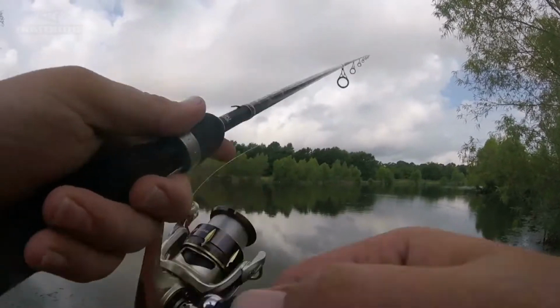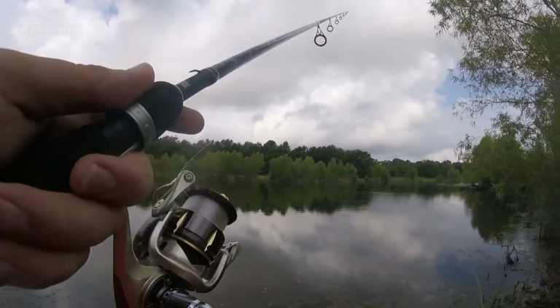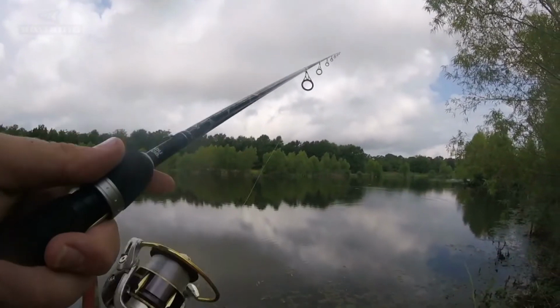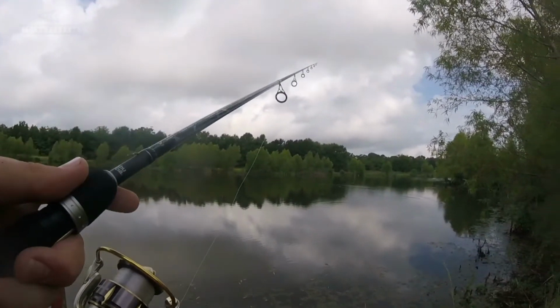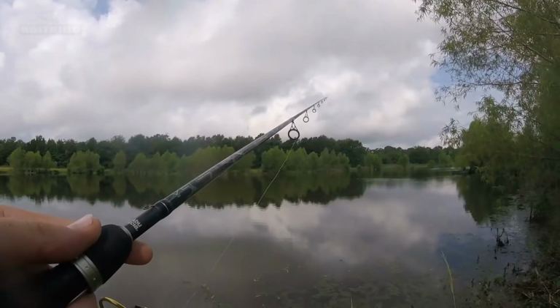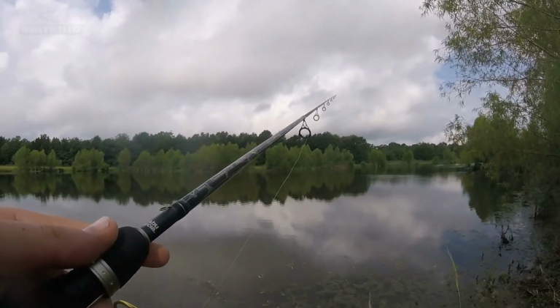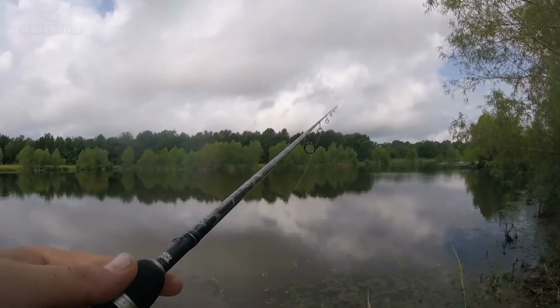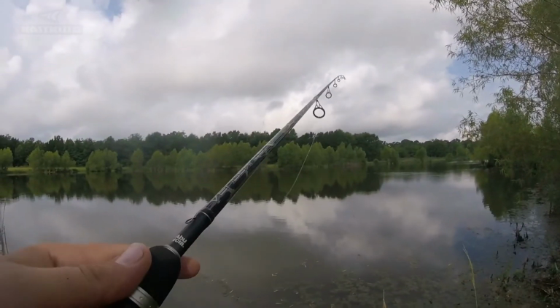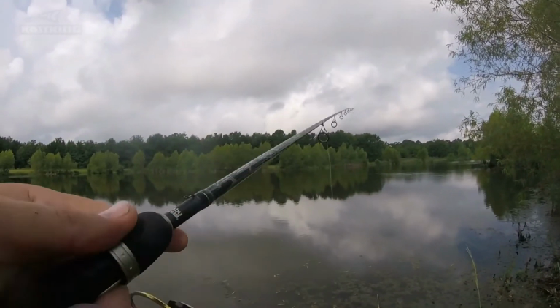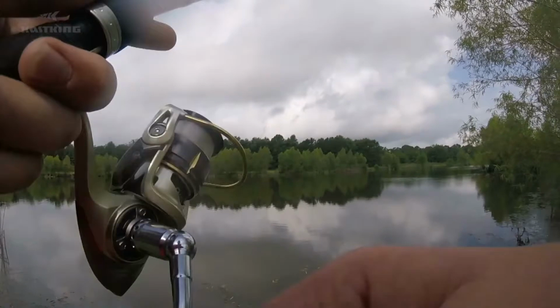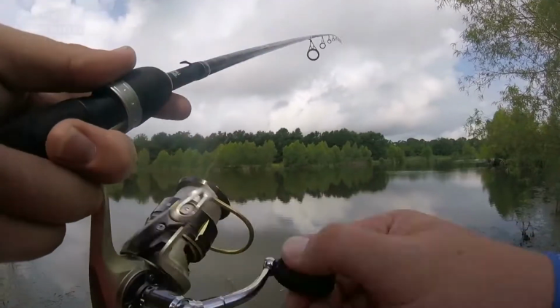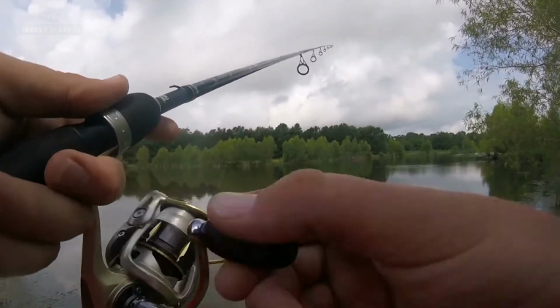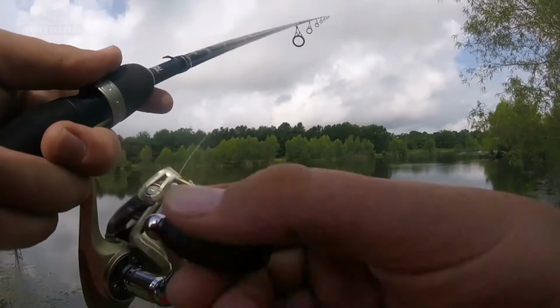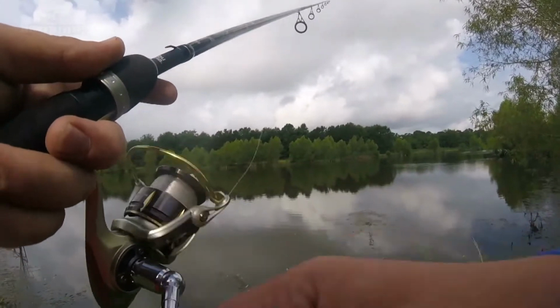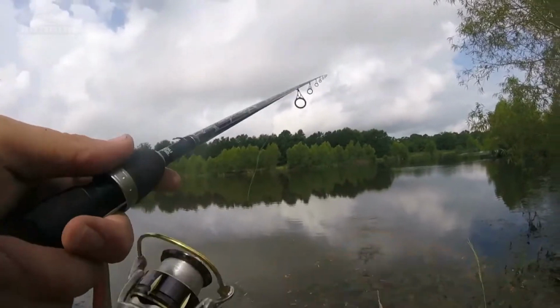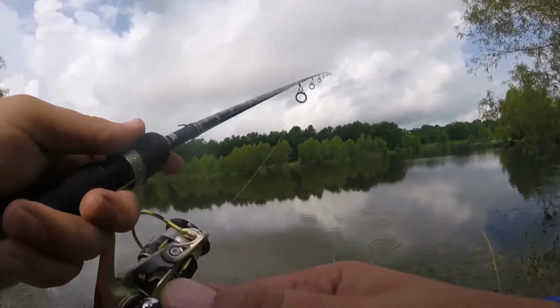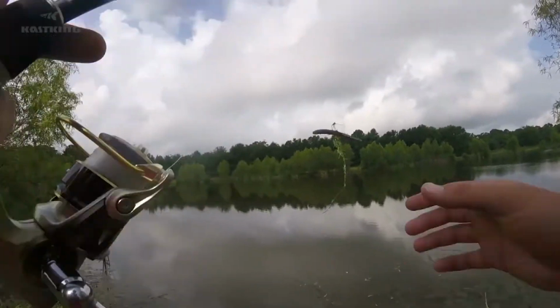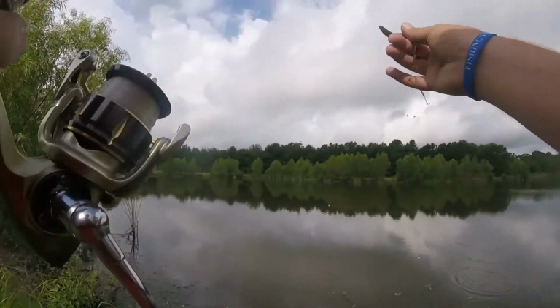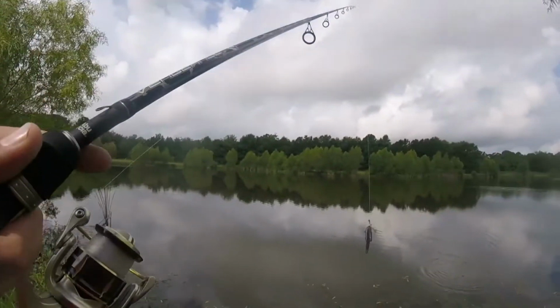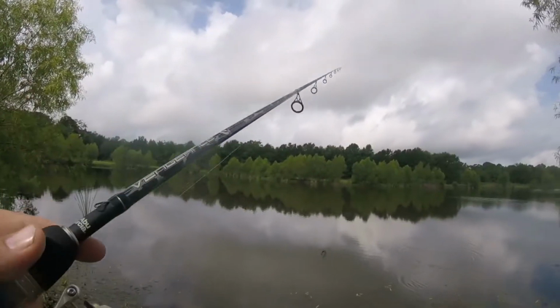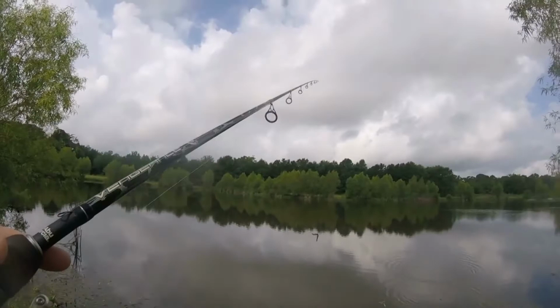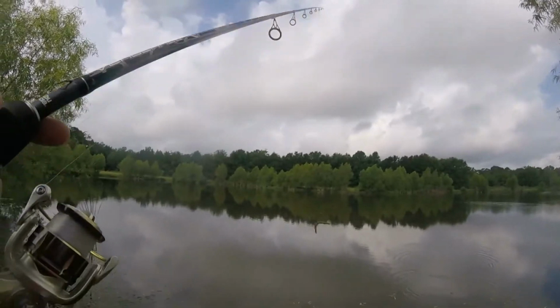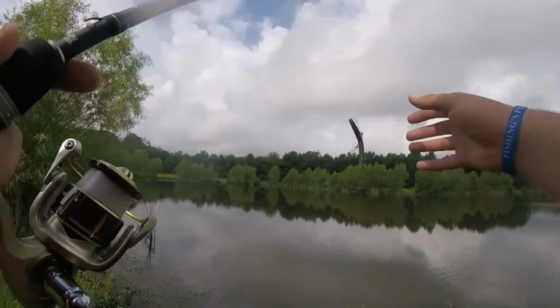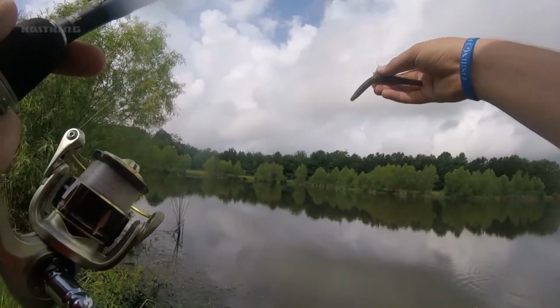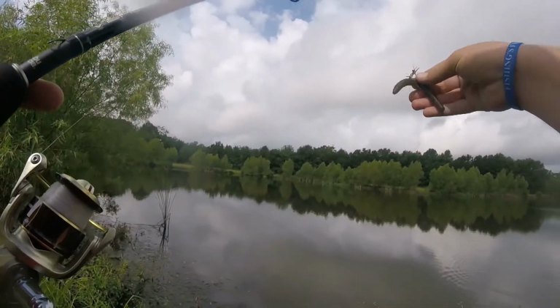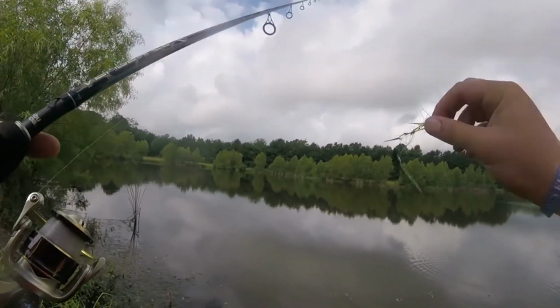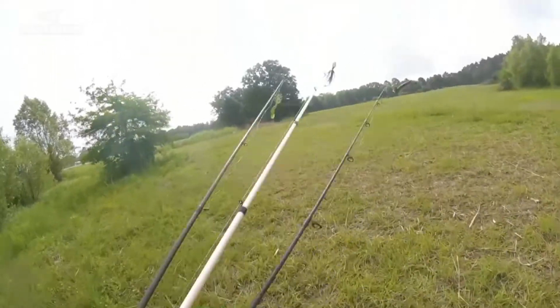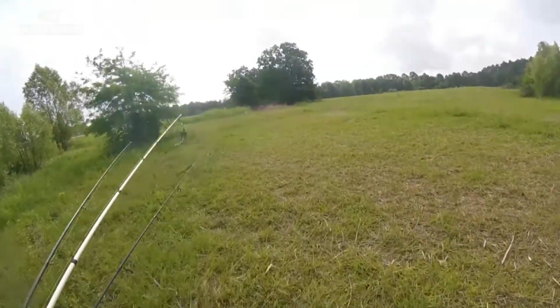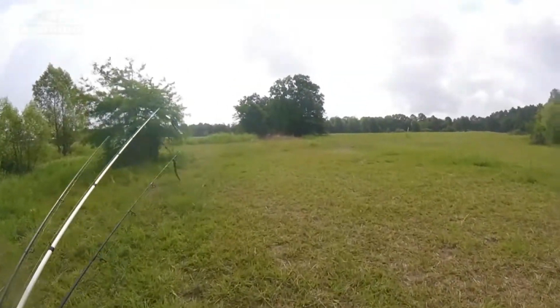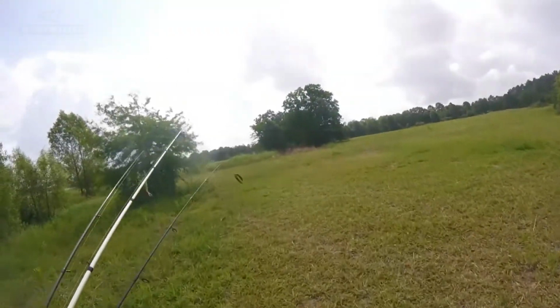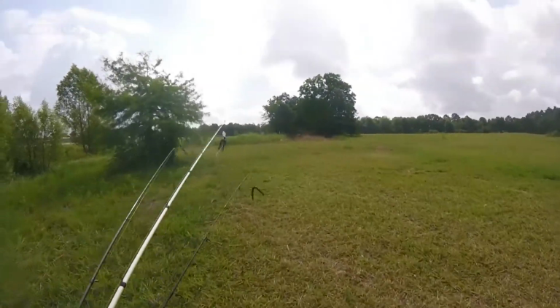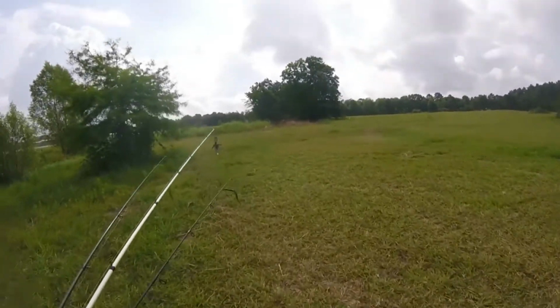I don't use spinning reels a whole lot unless it comes to situations like this where I have to downsize, and it's a little tough throwing it on a baitcaster. It's starting to rain and the bite turned off anyway, so I'll catch y'all at the truck.